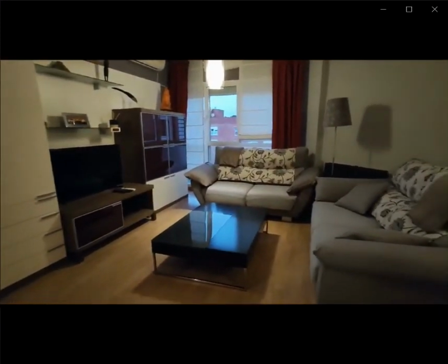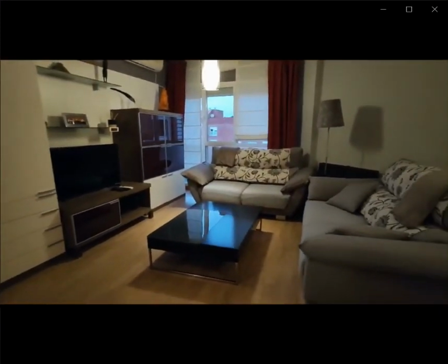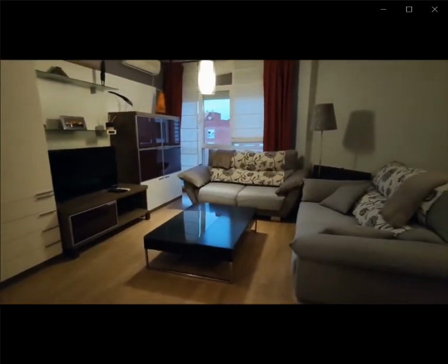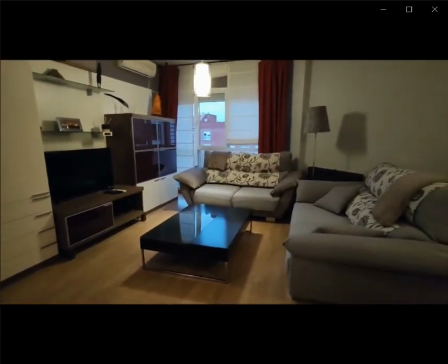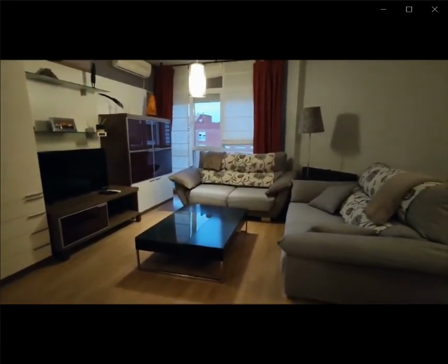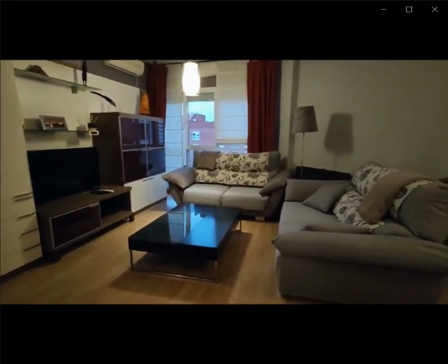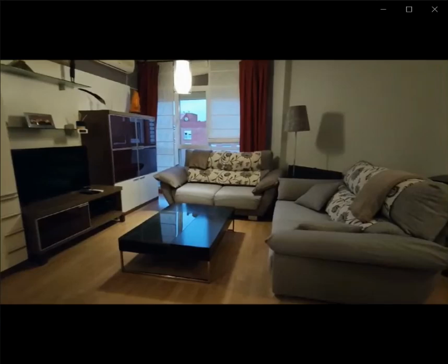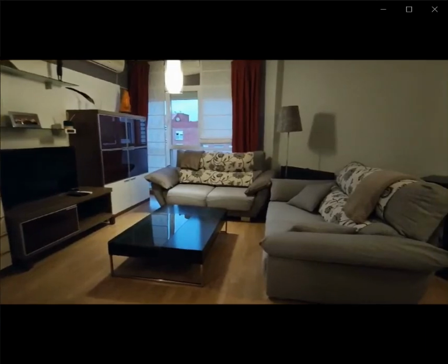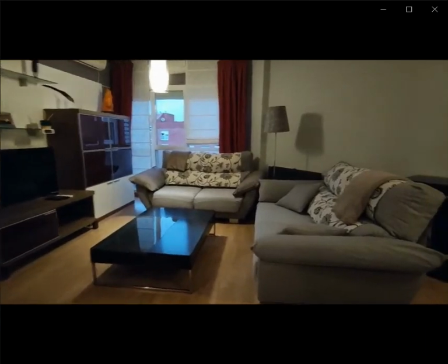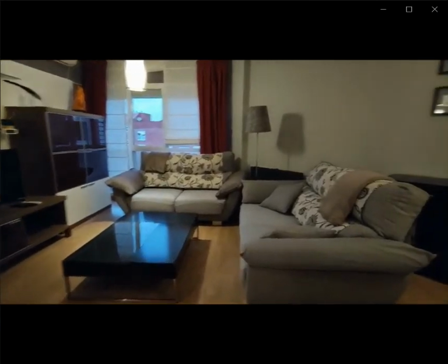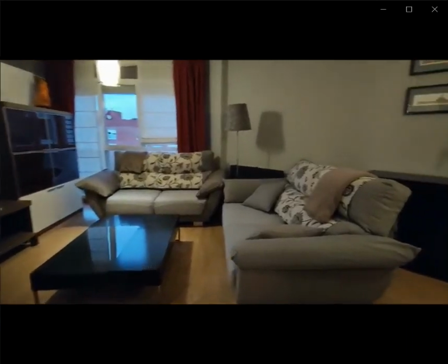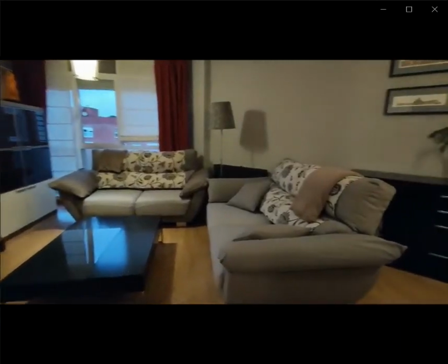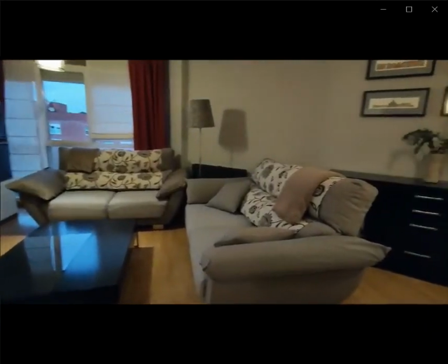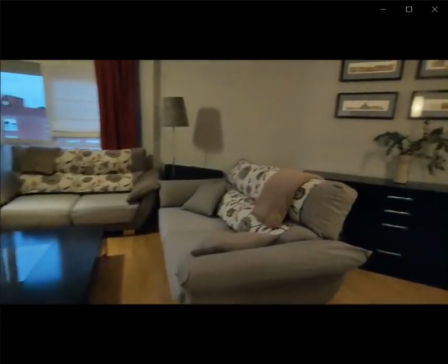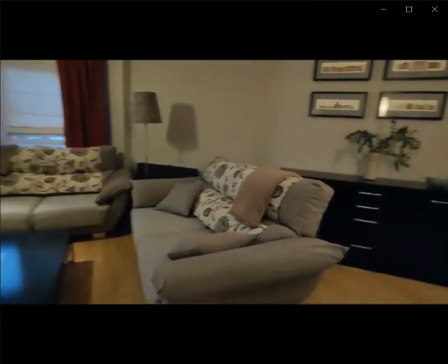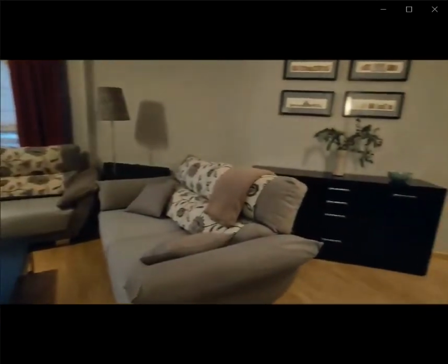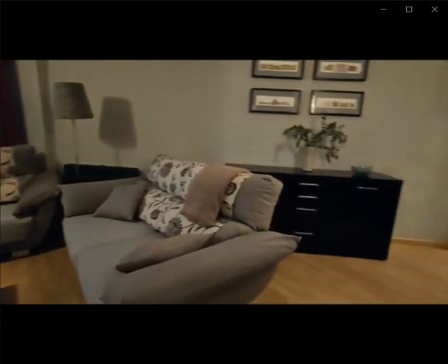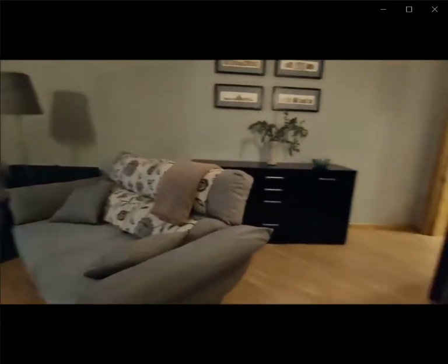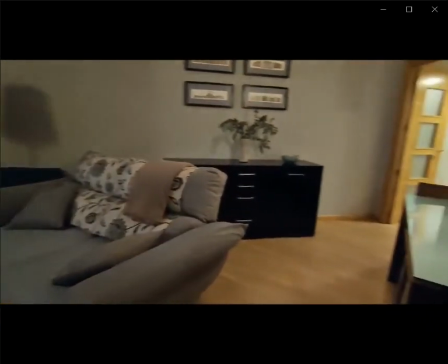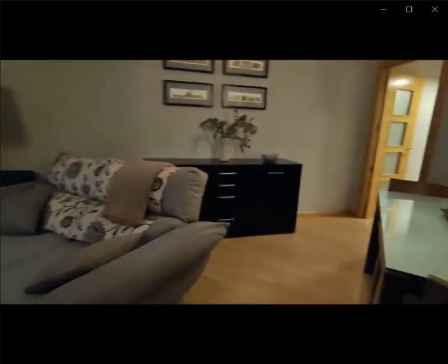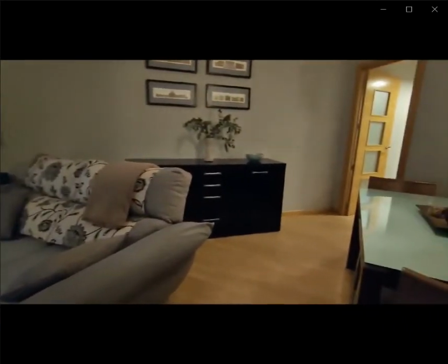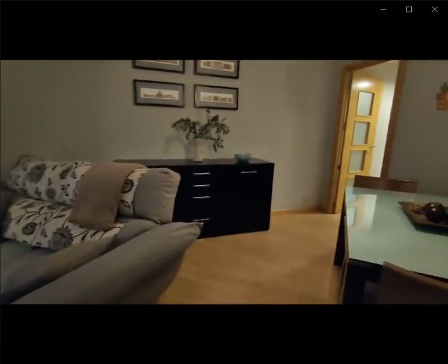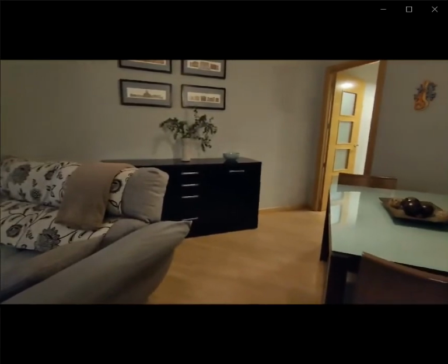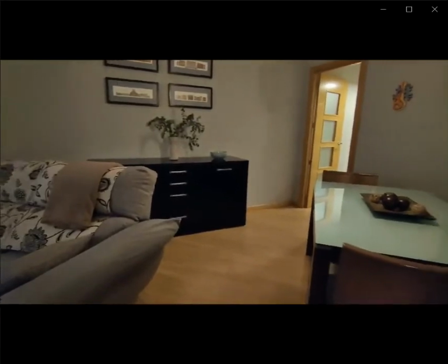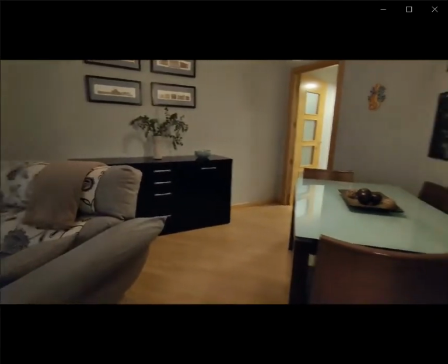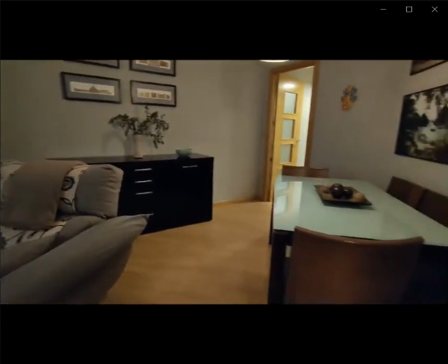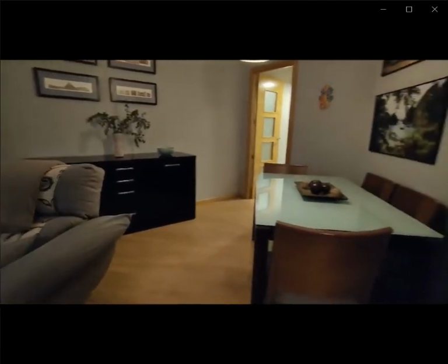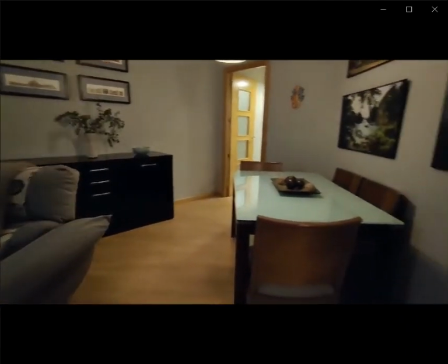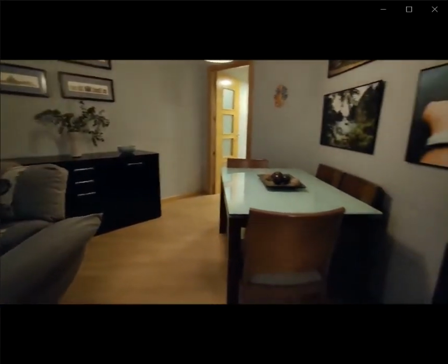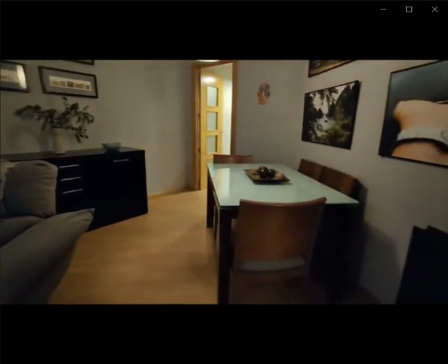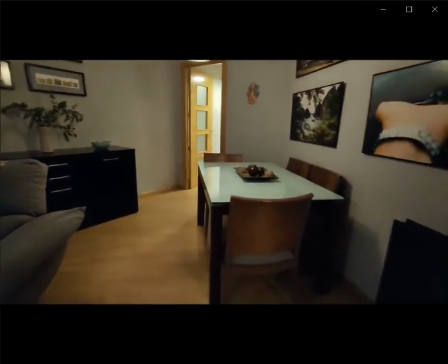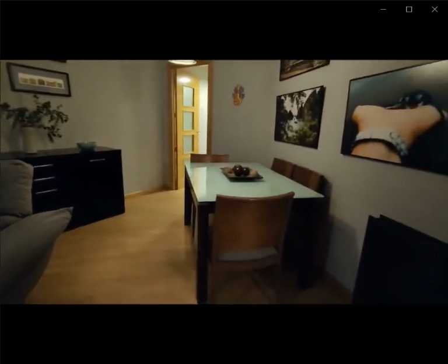You also have a TV area with a coffee table right in front of it, and behind it you have a drawer space as well as the dining room table as you can see over here.